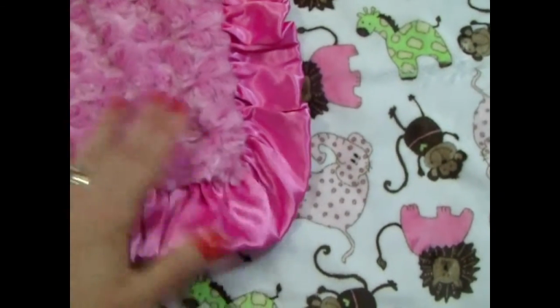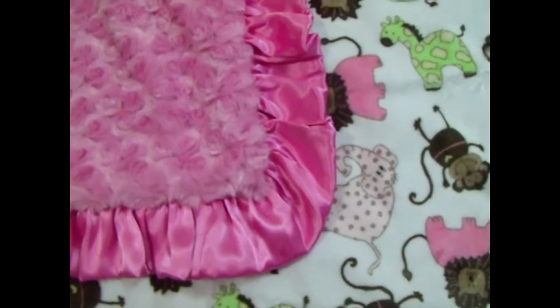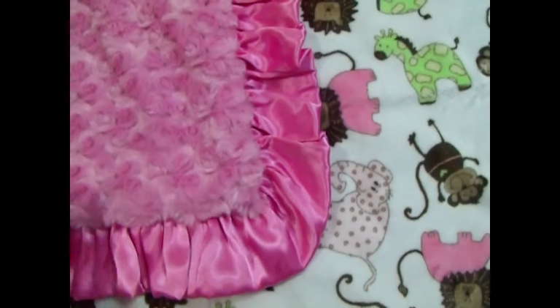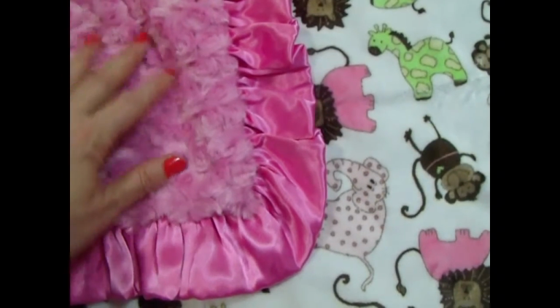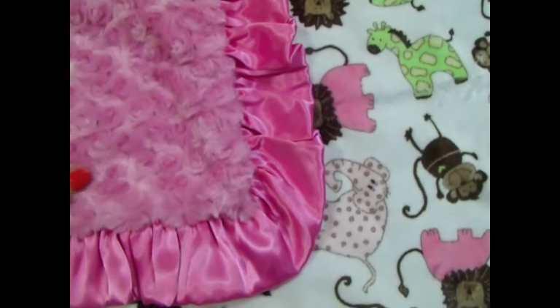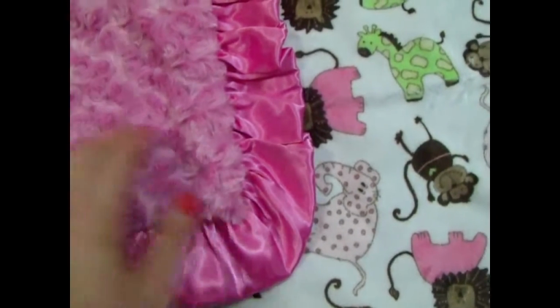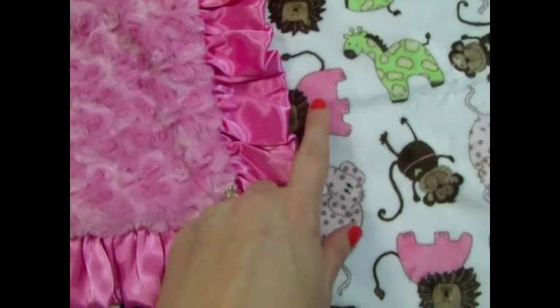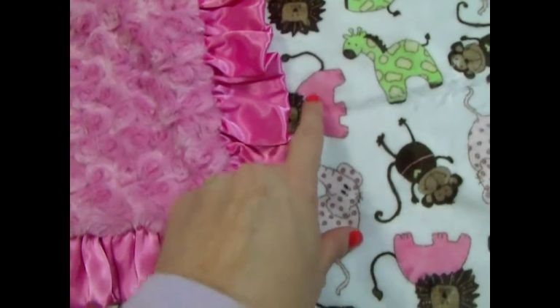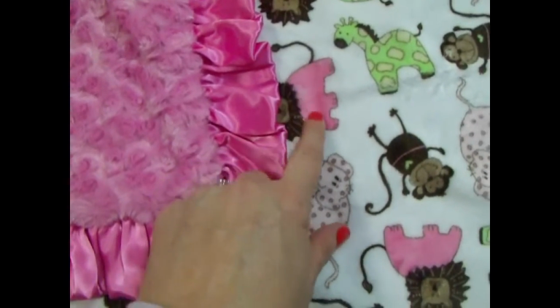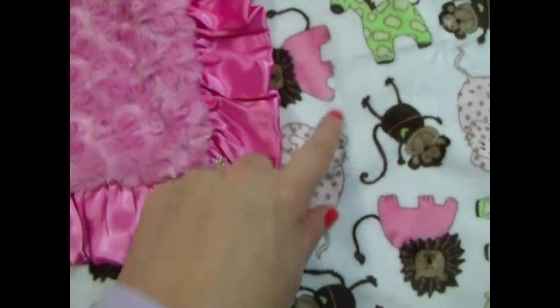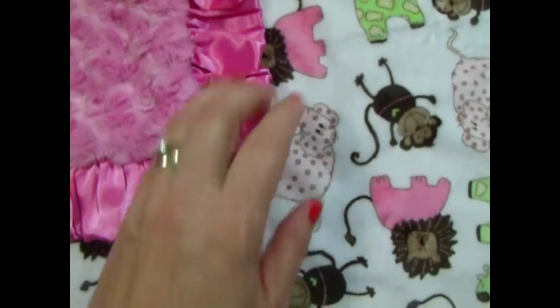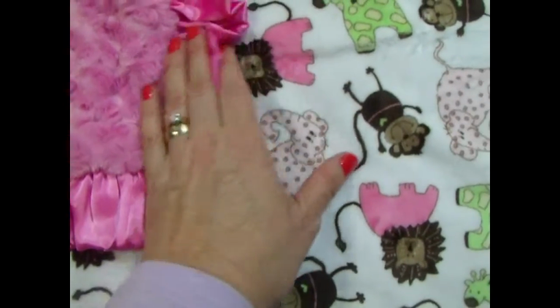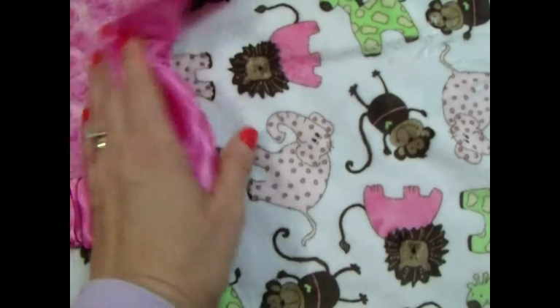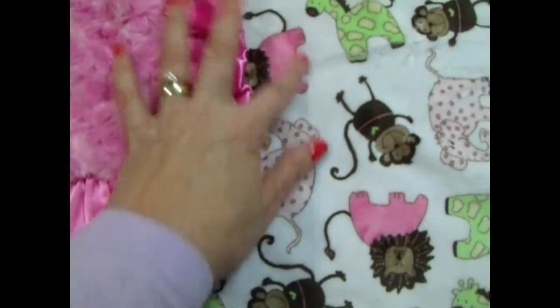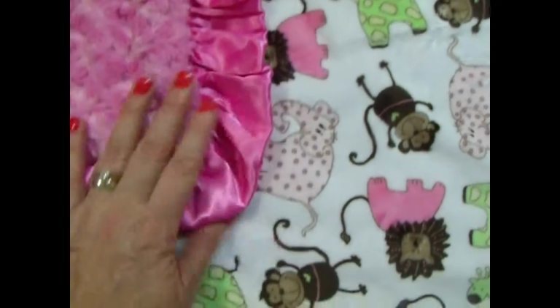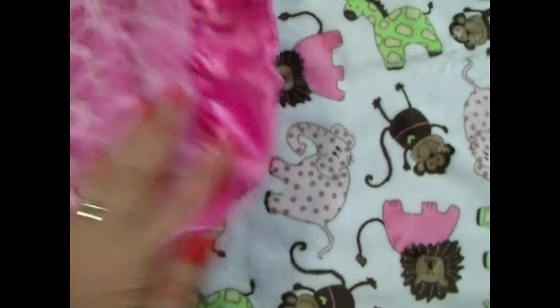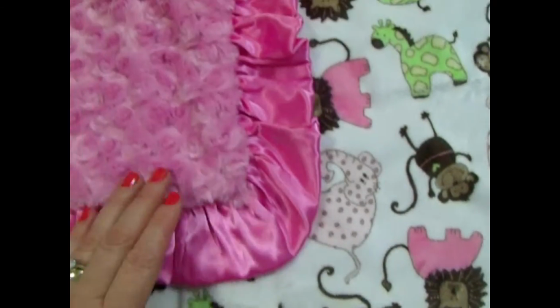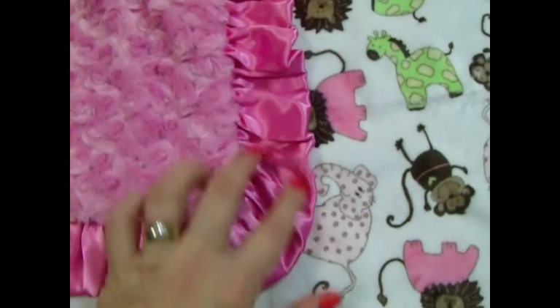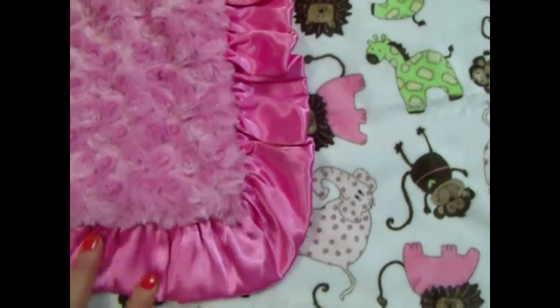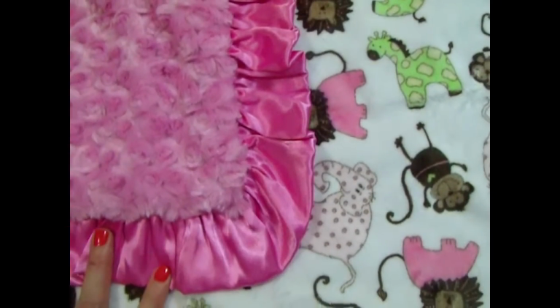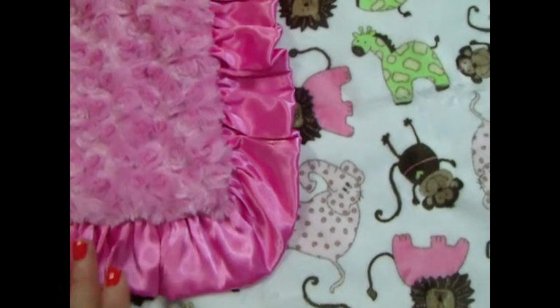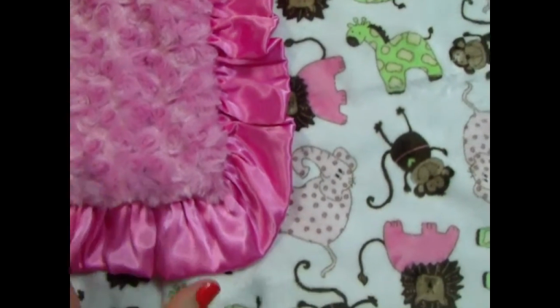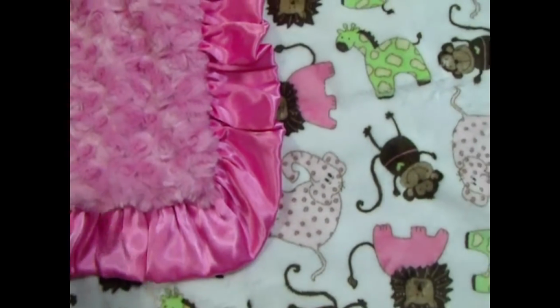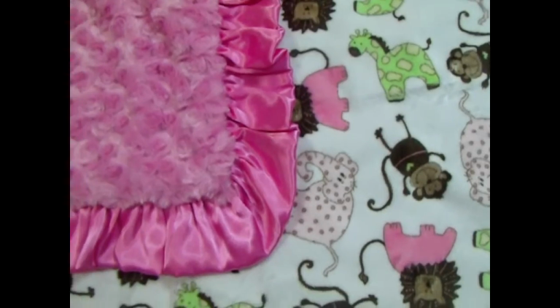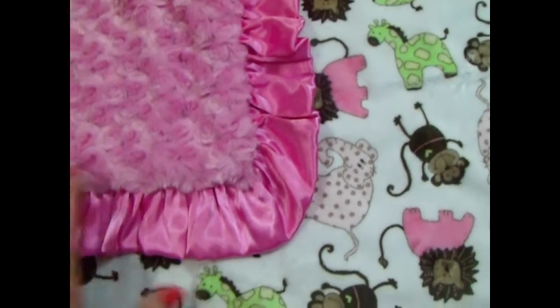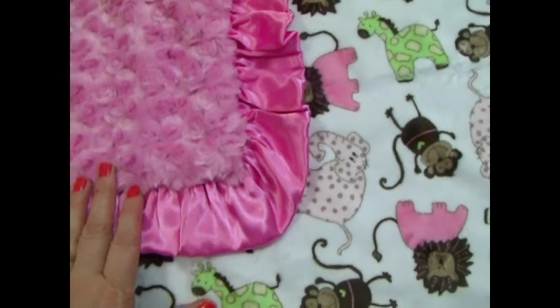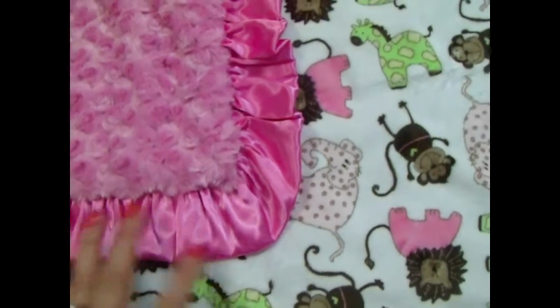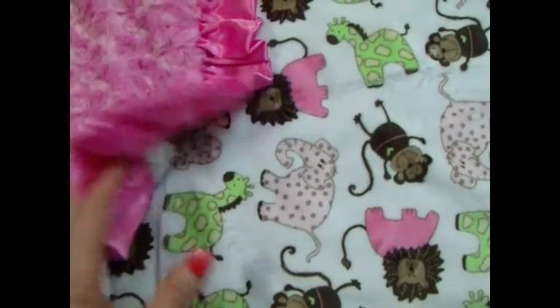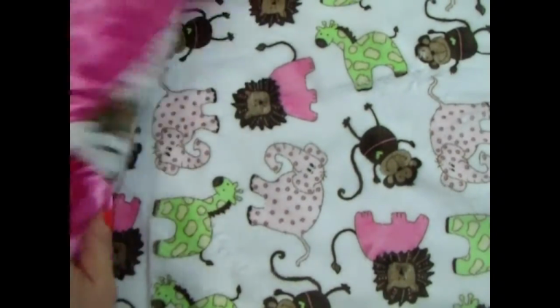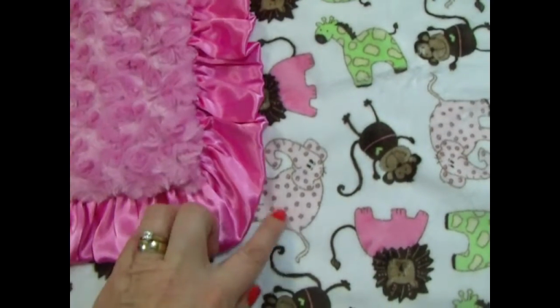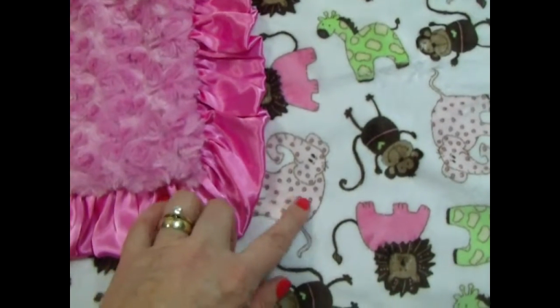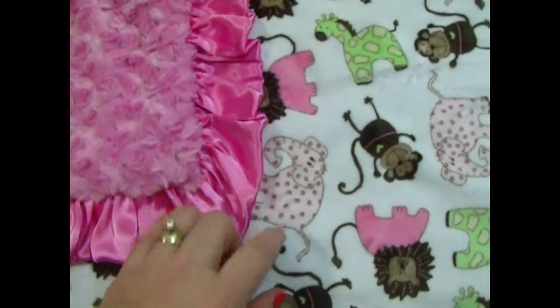In this case, we've done it with the hot pink — the same pink that's found in the lion — and we paired it with a hot pink ruffle. We've also done this blanket with light pink, and it turns out just as cute. The little elephant is in light pink.